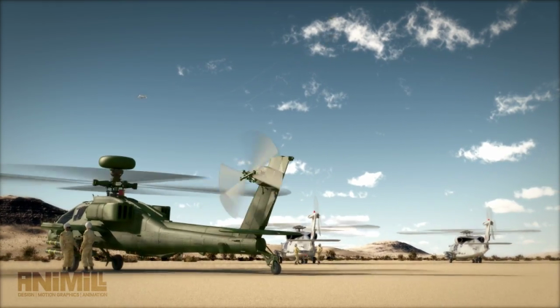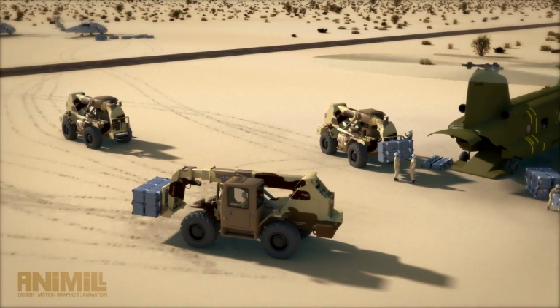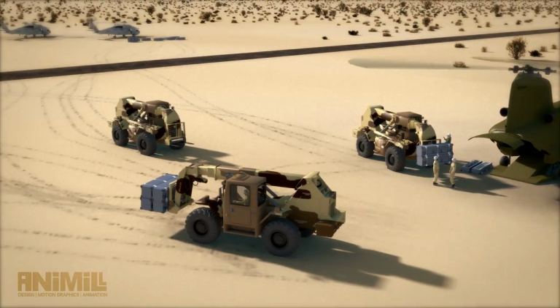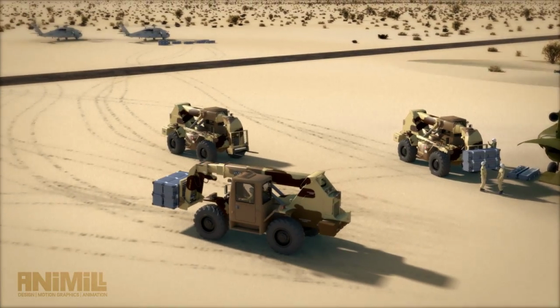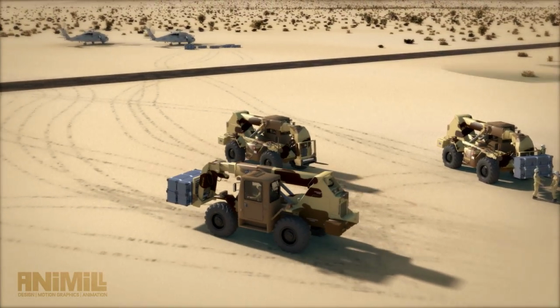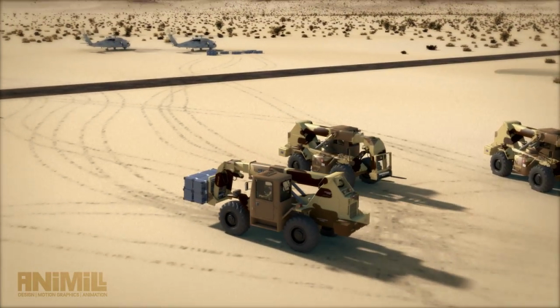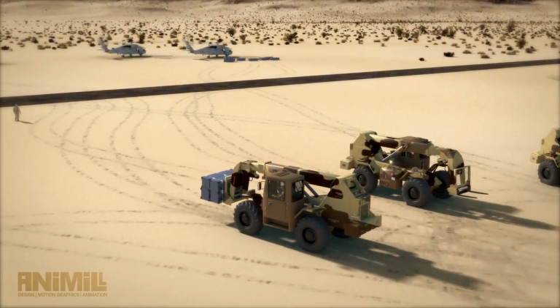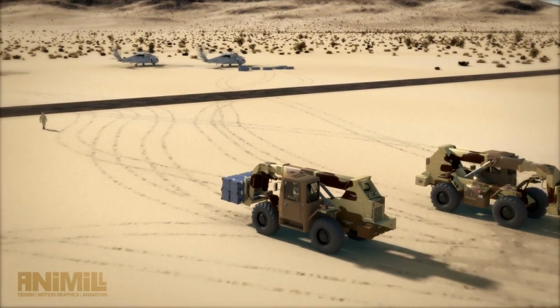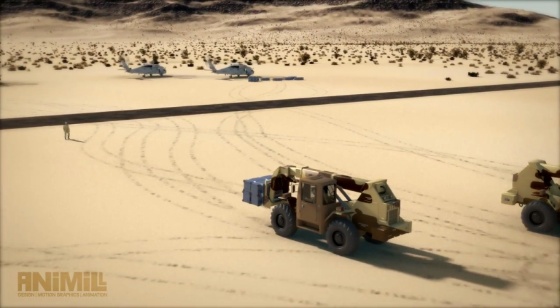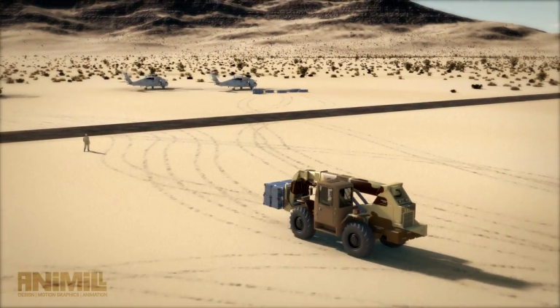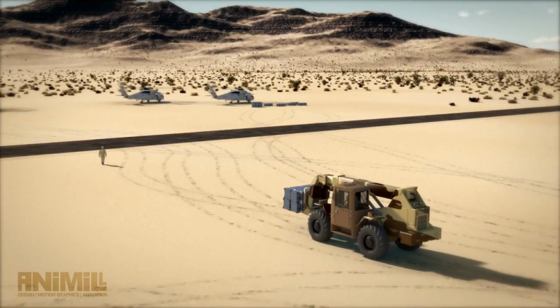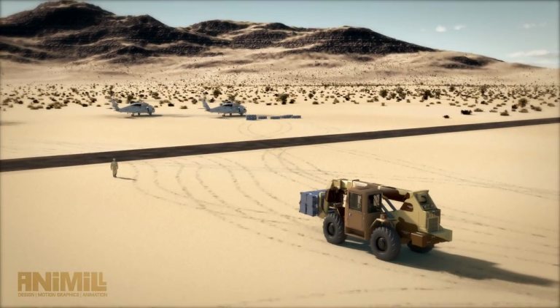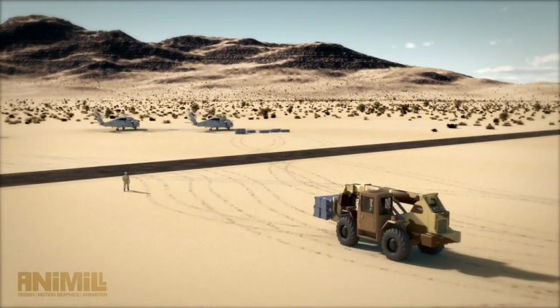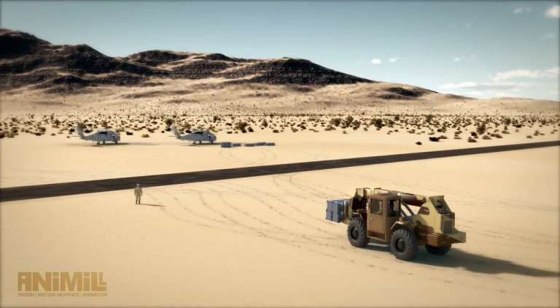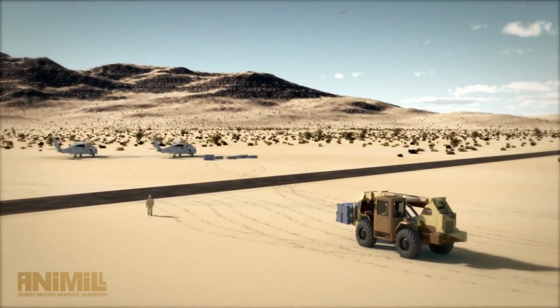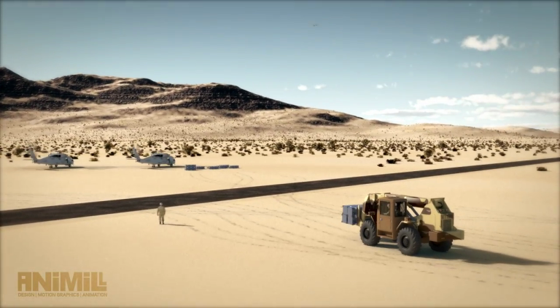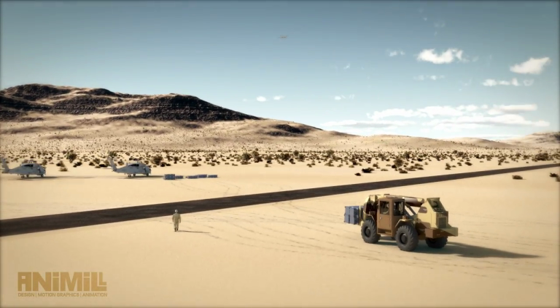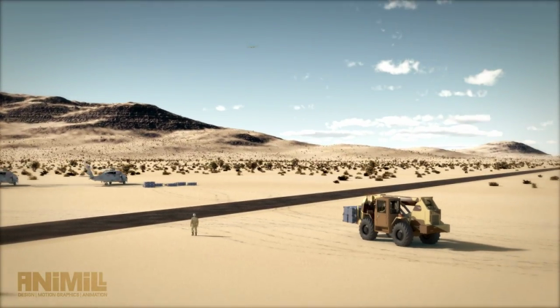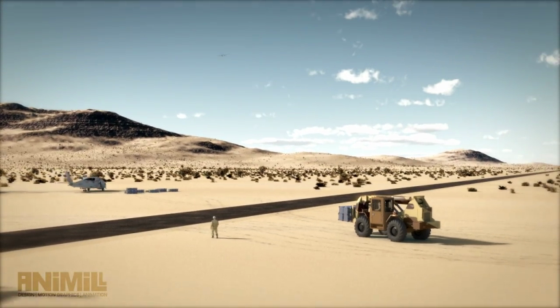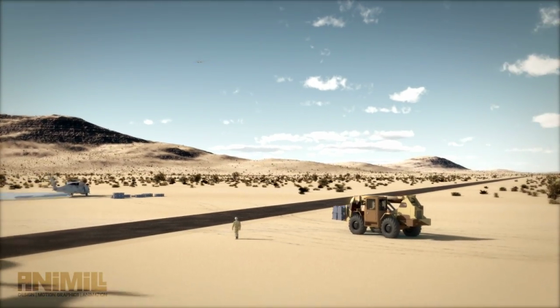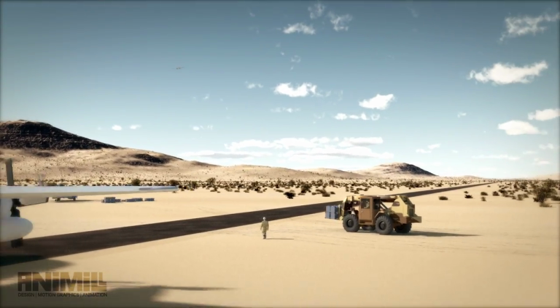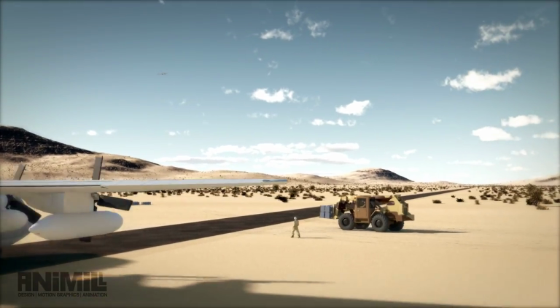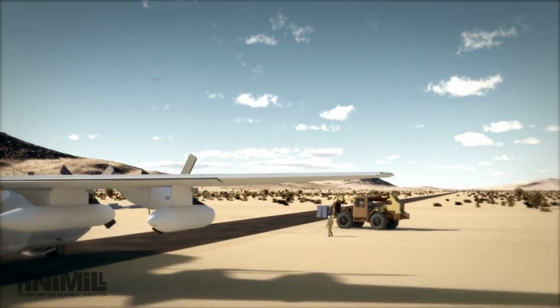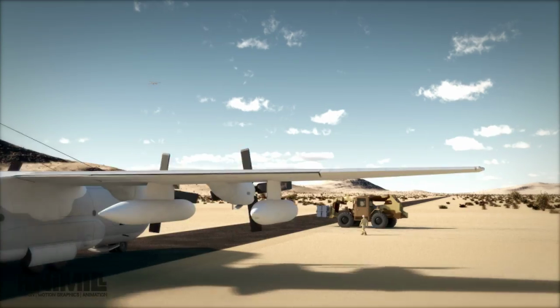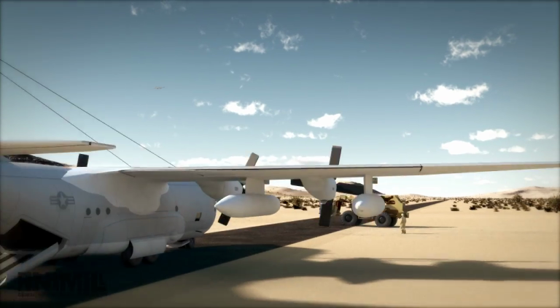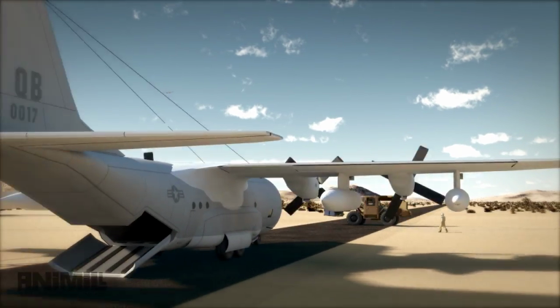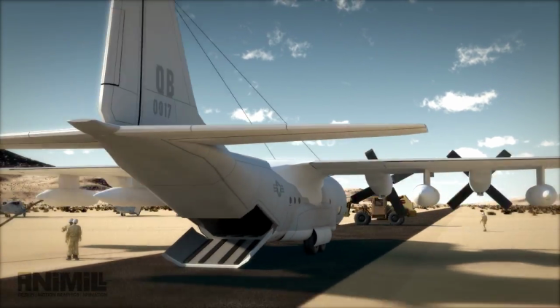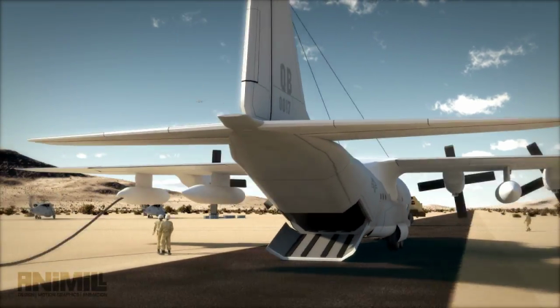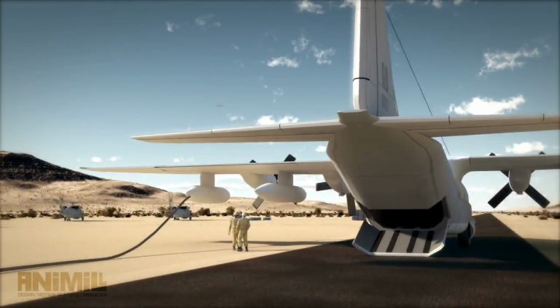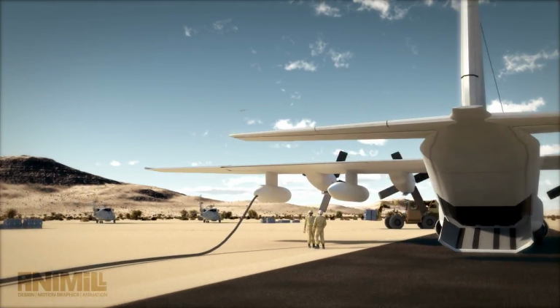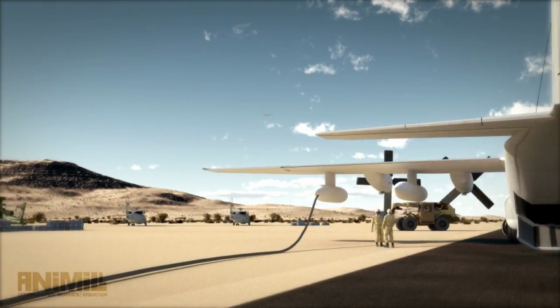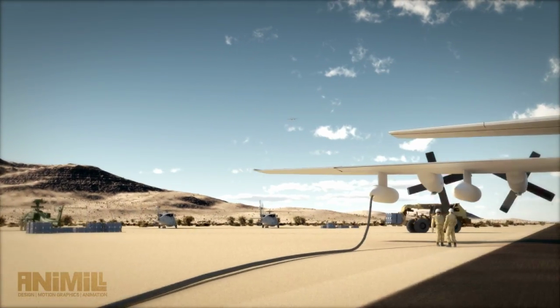With its Hellfire-equivalent lightweight and size, JAGM provides ease of transport to forward locations for rapid establishment and build-up, as well as simplicity of movement and storage.